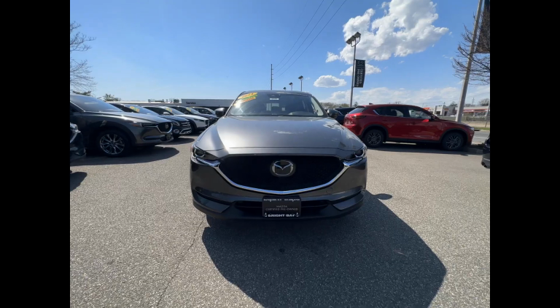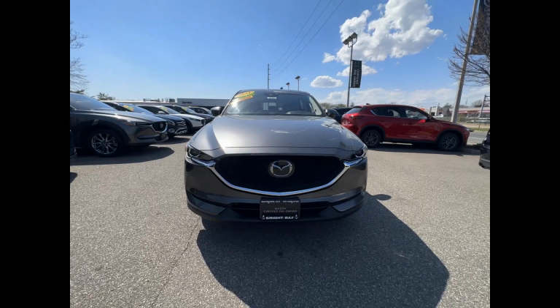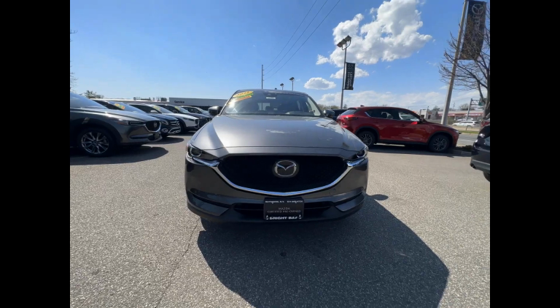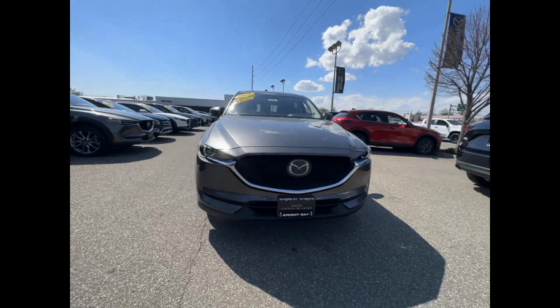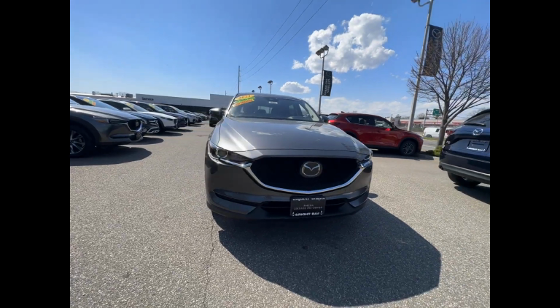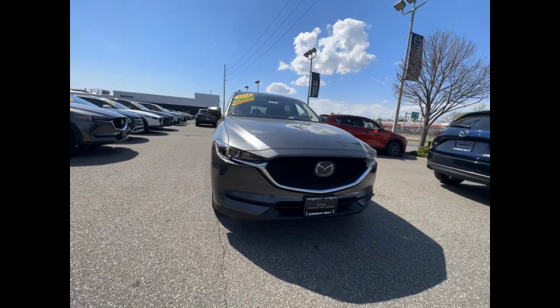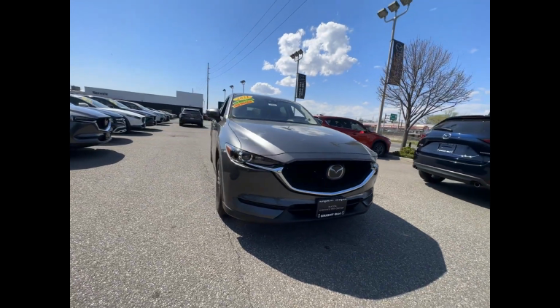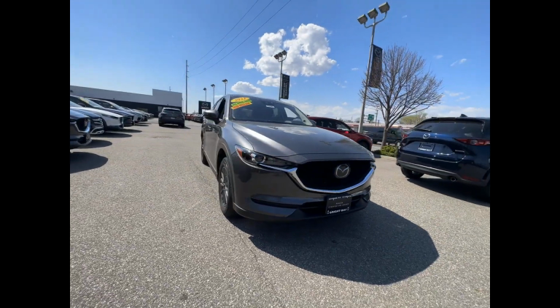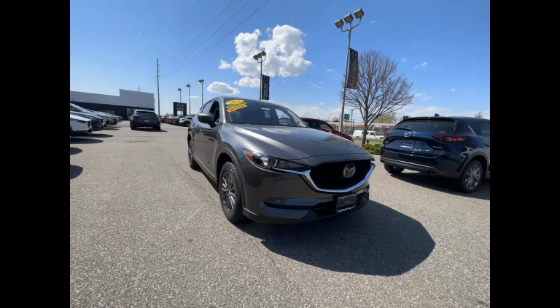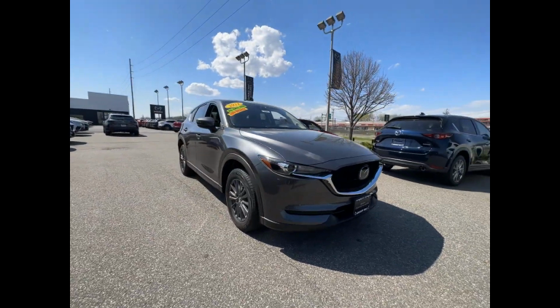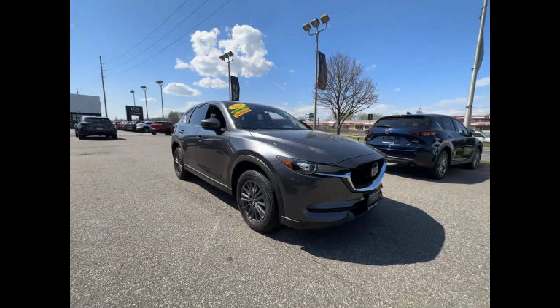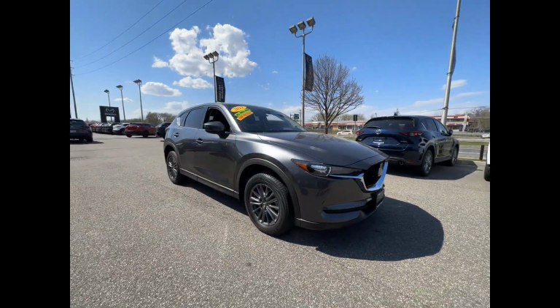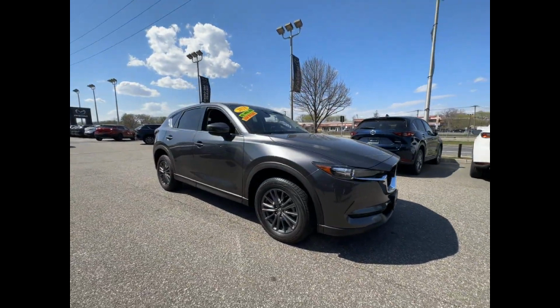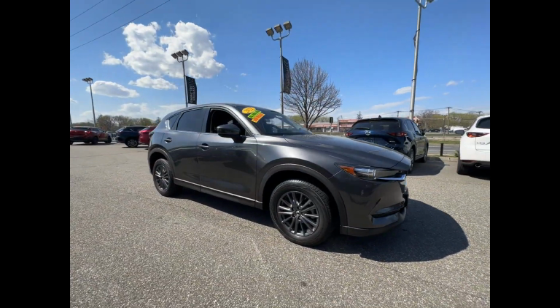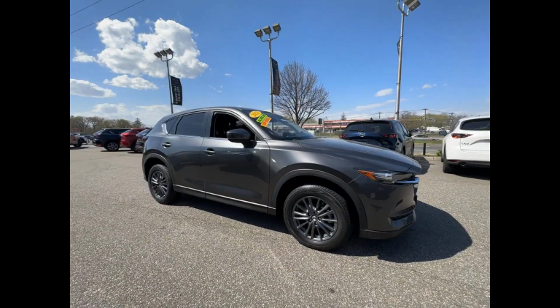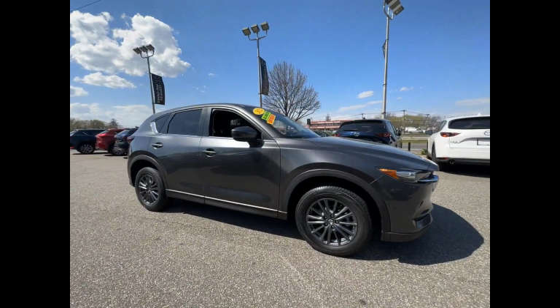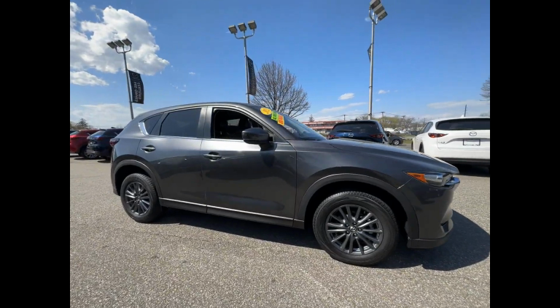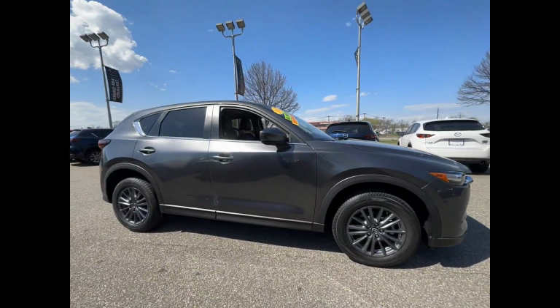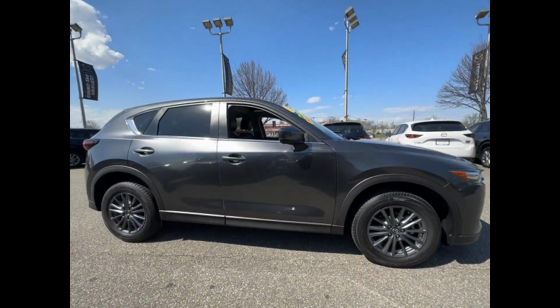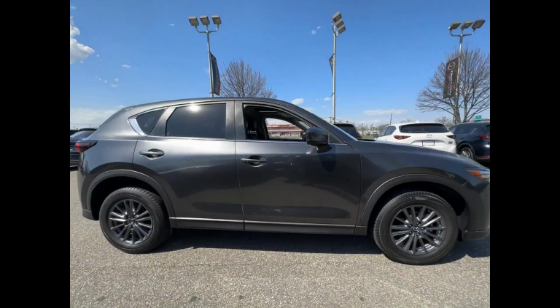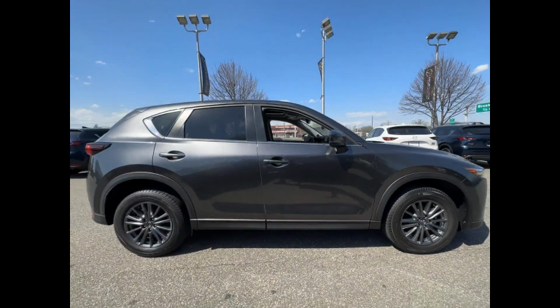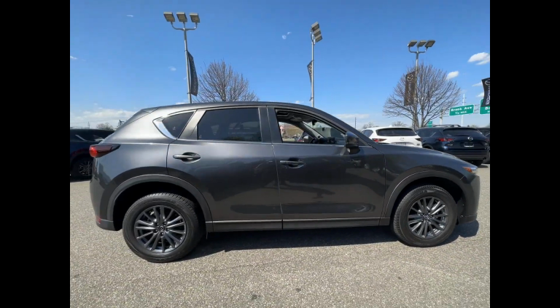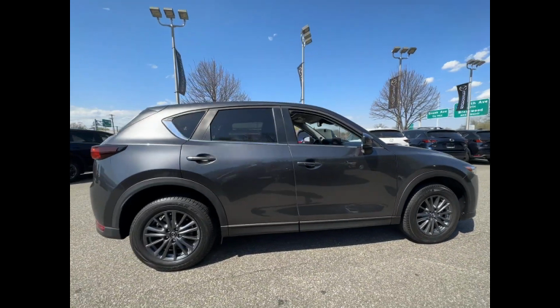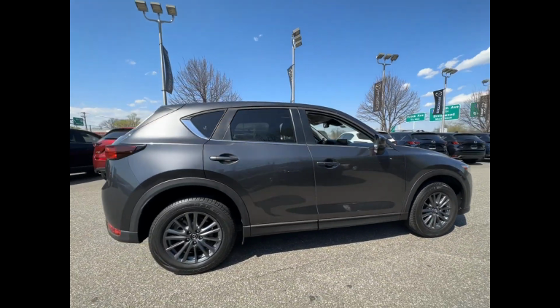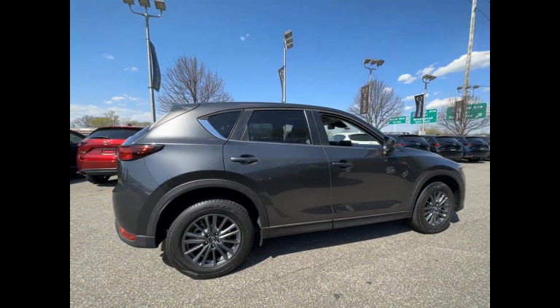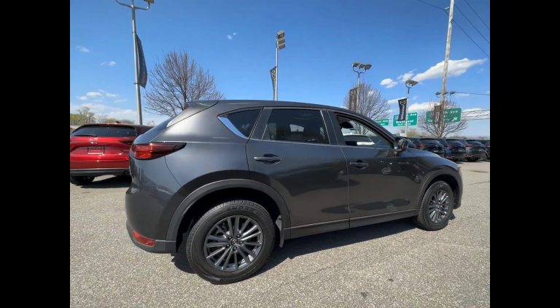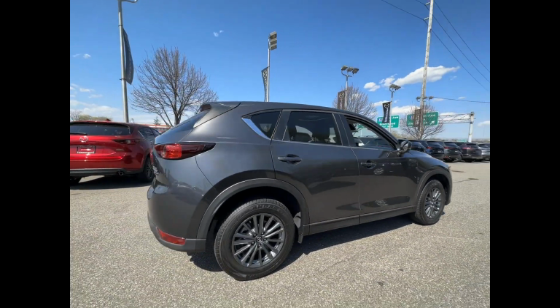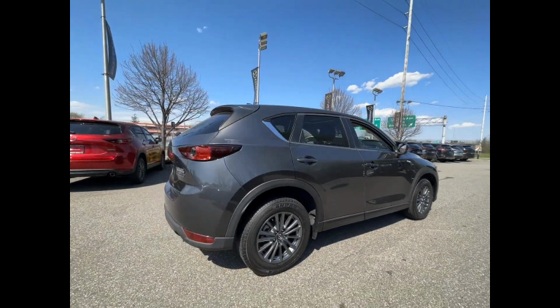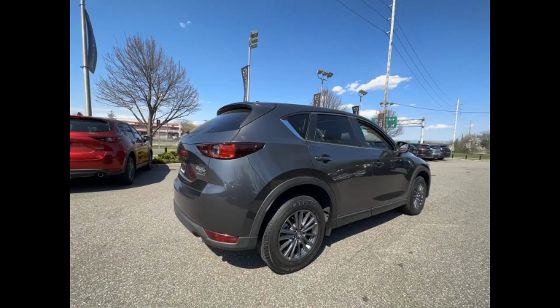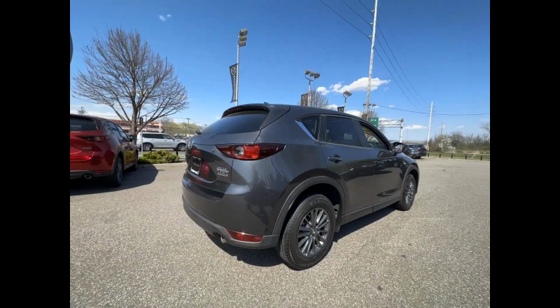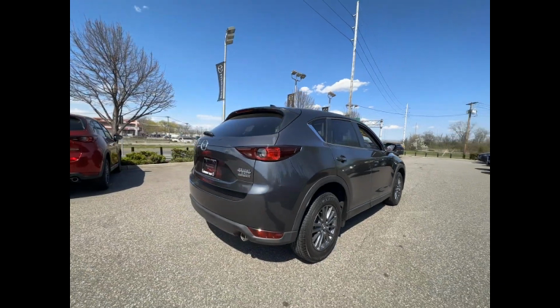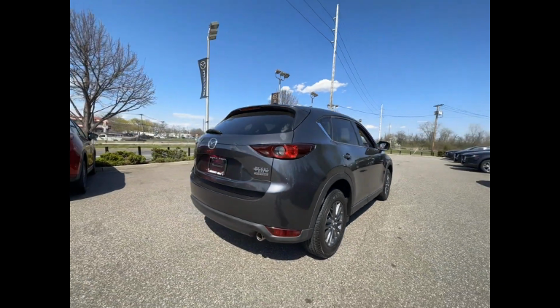2021 Mazda CX-5. This SUV offers space as well as power and performance. Designed with its driver and passengers in mind, with features like these.